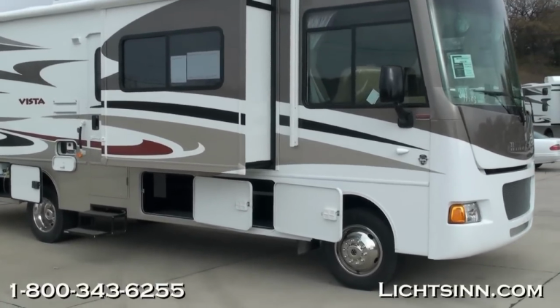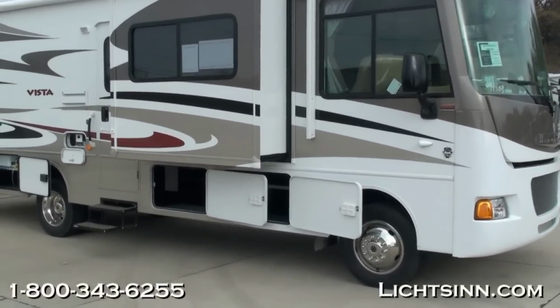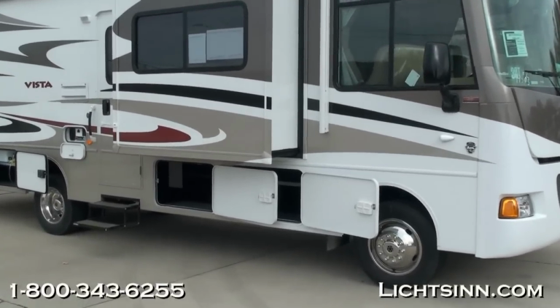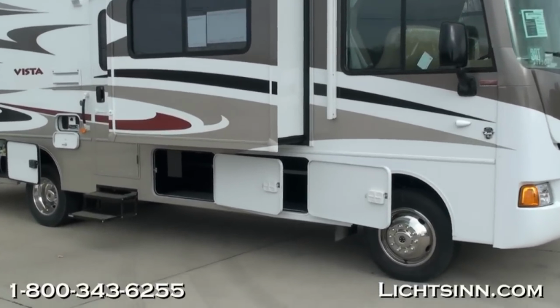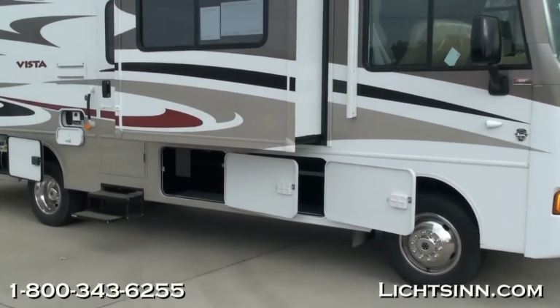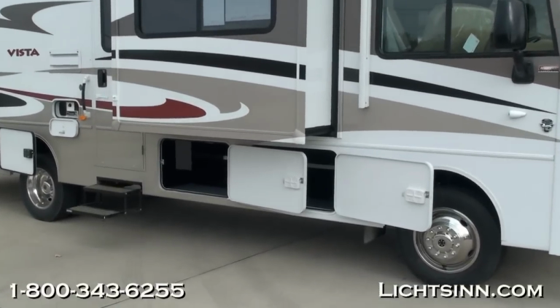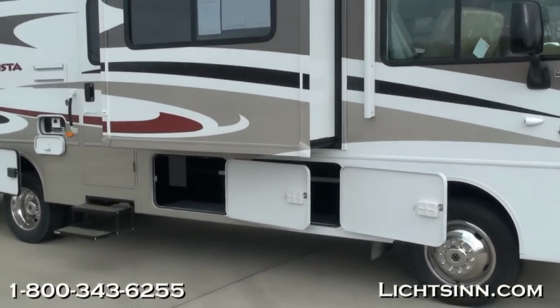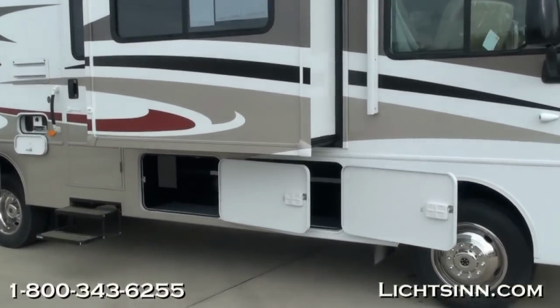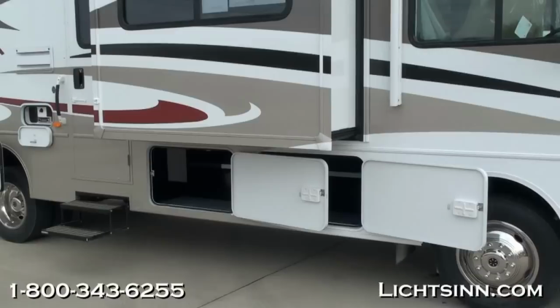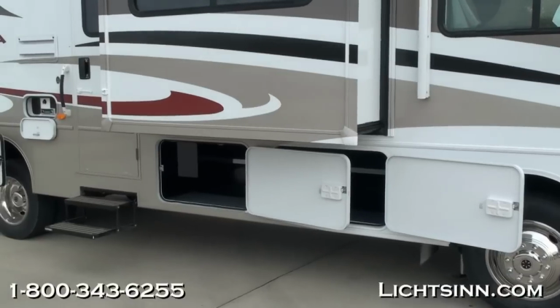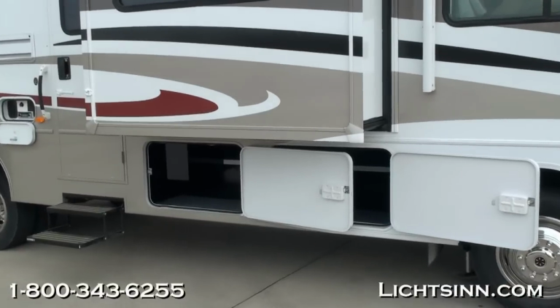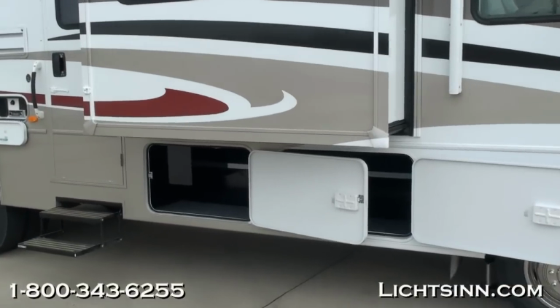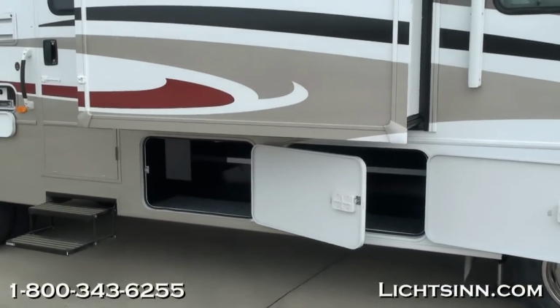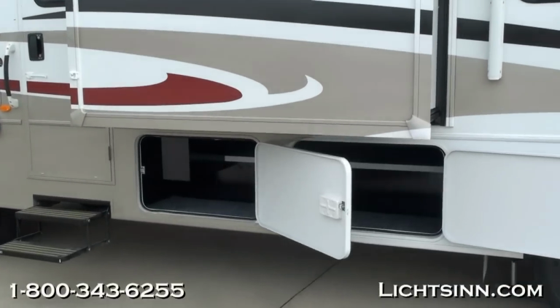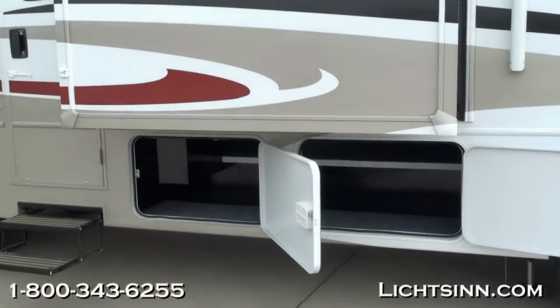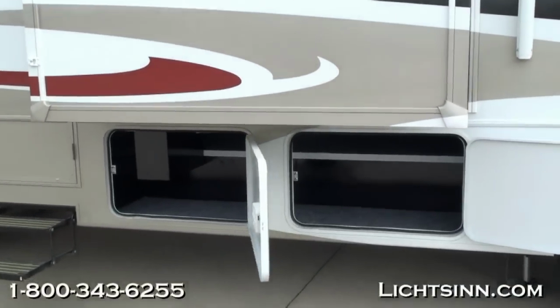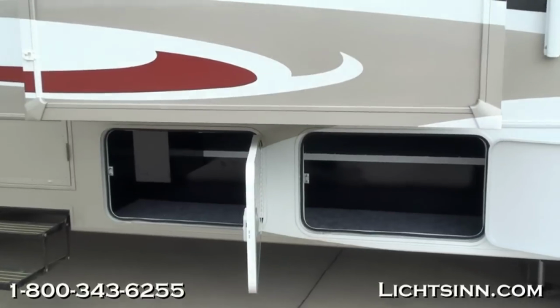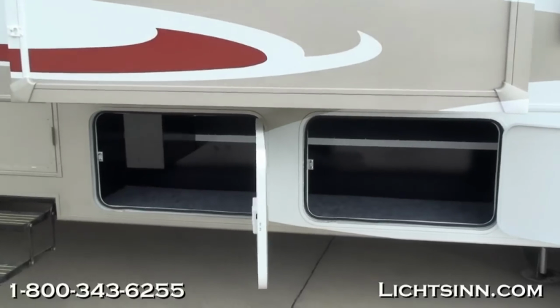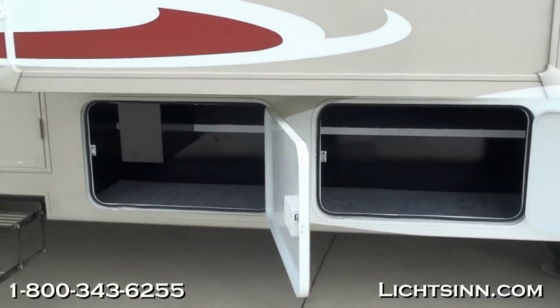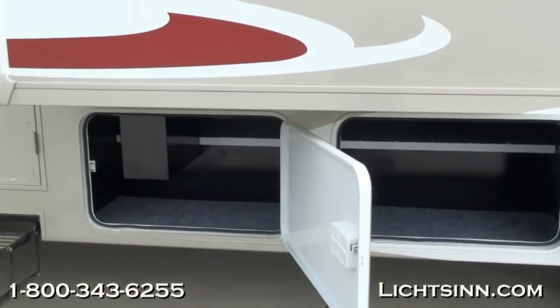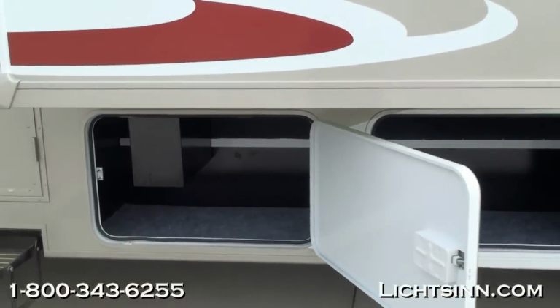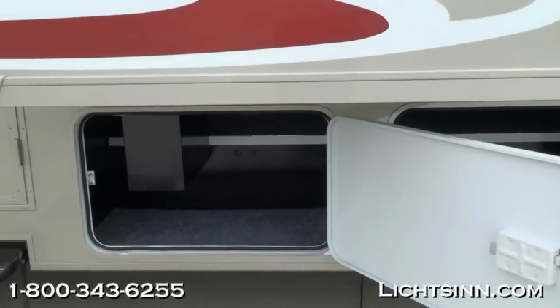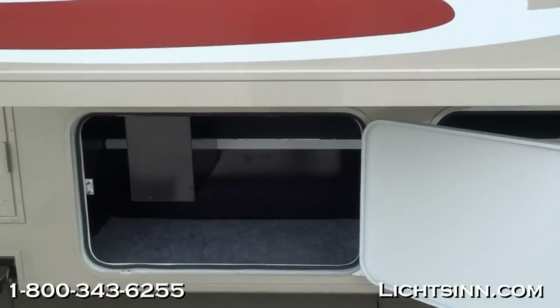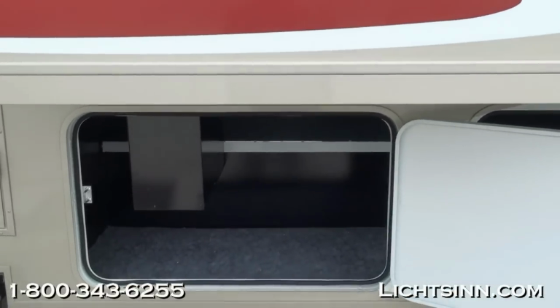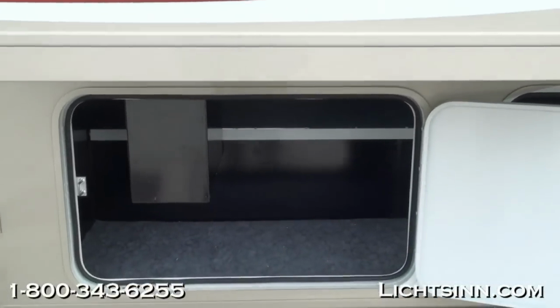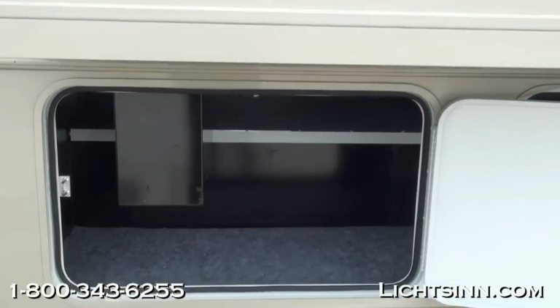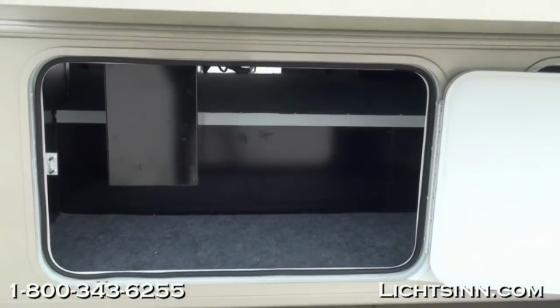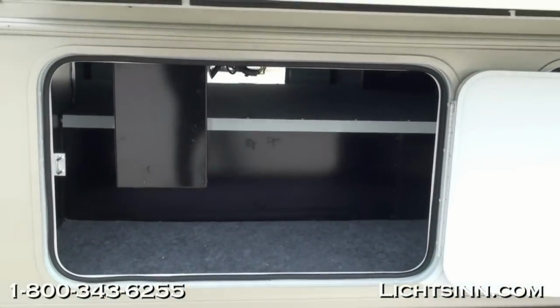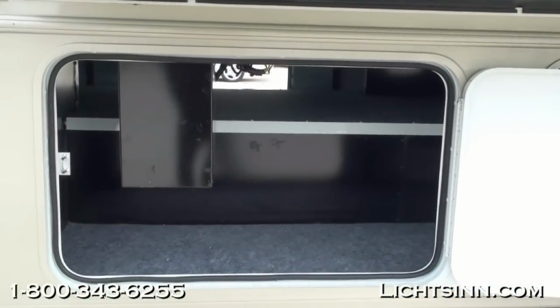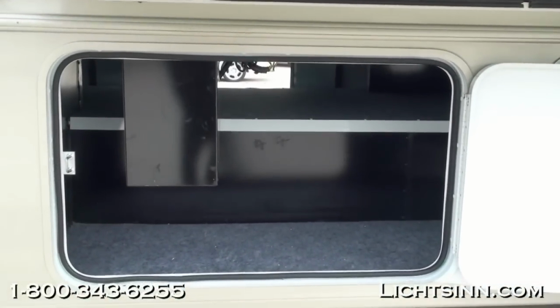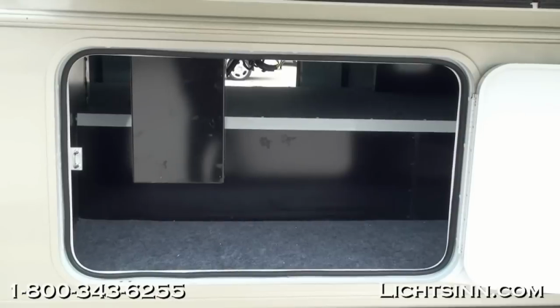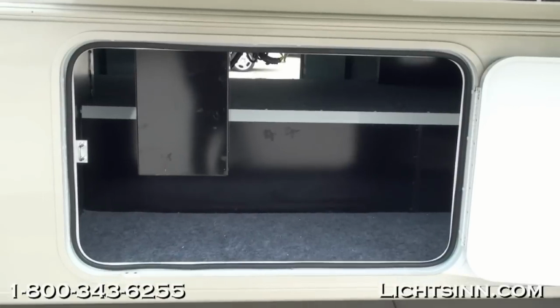The rear-view camera includes a color camera, one-way audio, and a color LCD monitor that we'll see when we get inside. We've ordered this coach in a very neutral exterior called Light Bronze Miss Deluxe Paint, handcrafted here in Forest City, one mile down the road by Winnebago Industries.